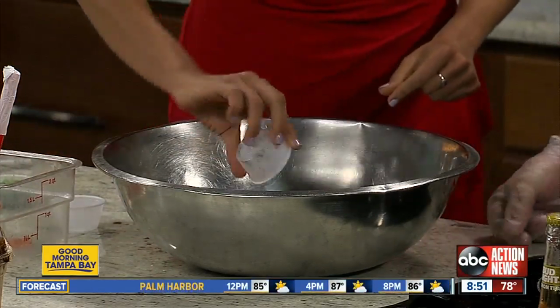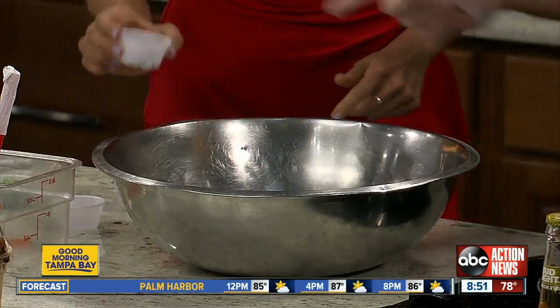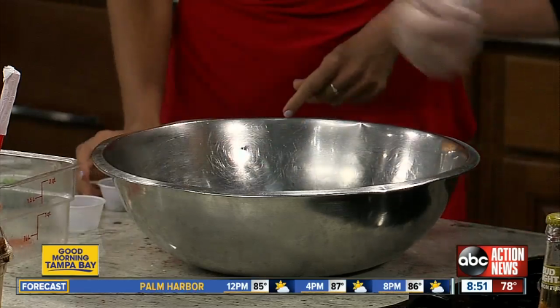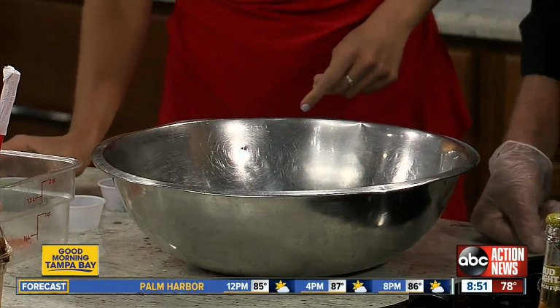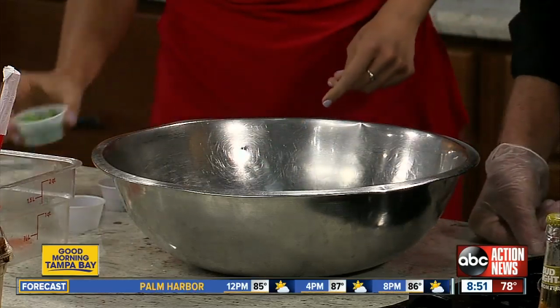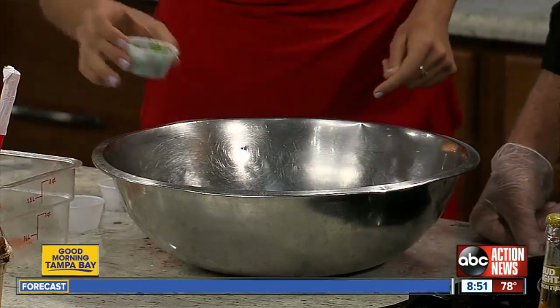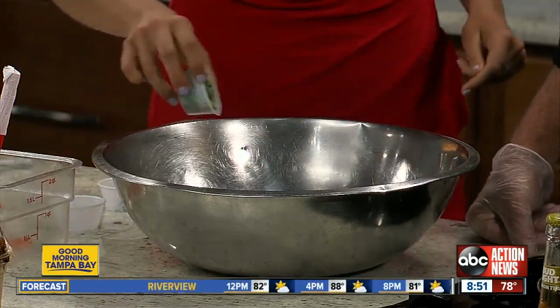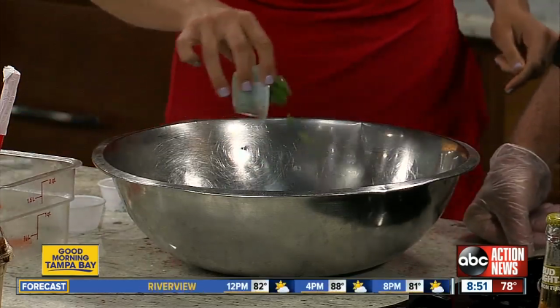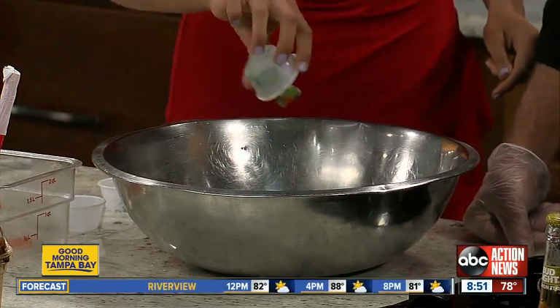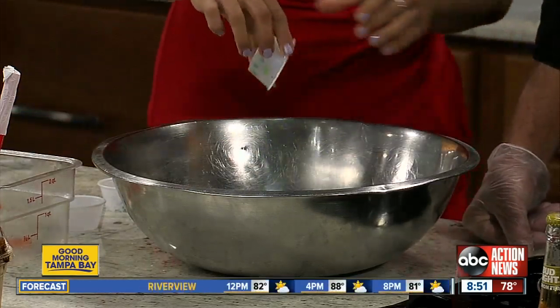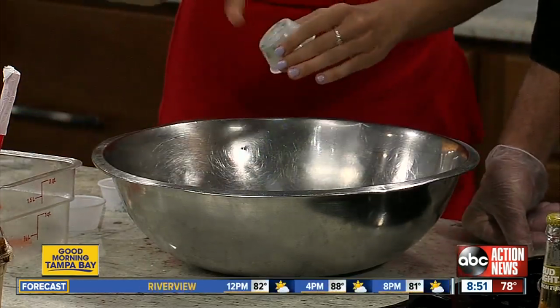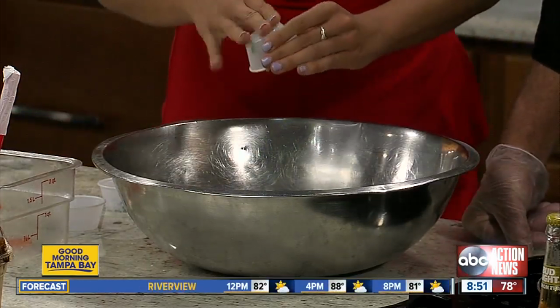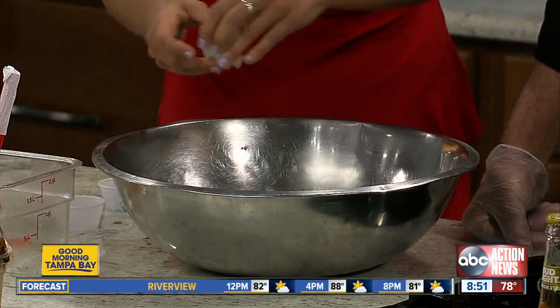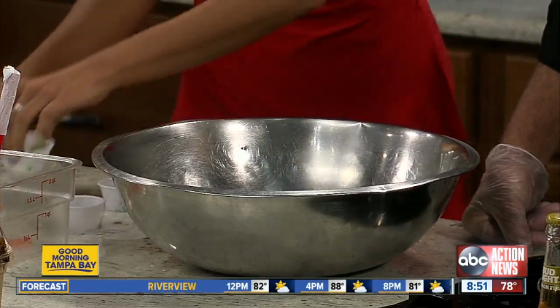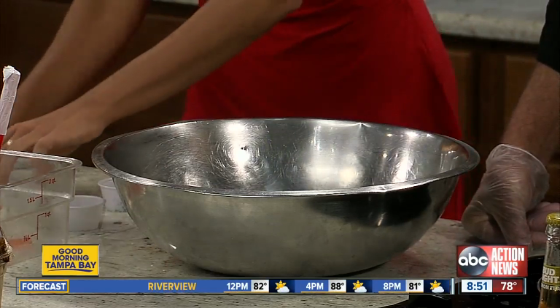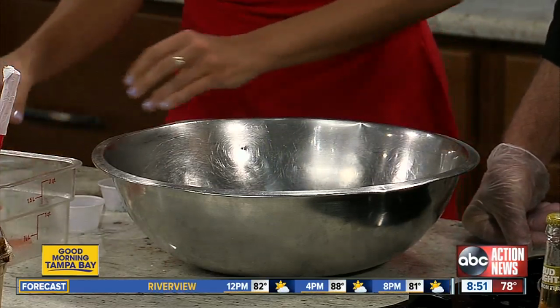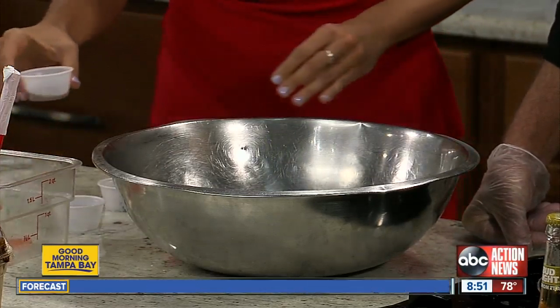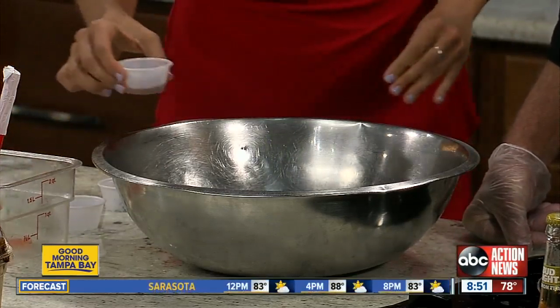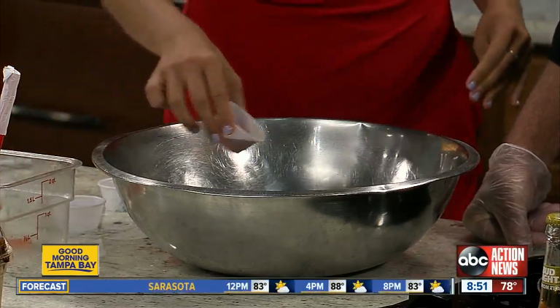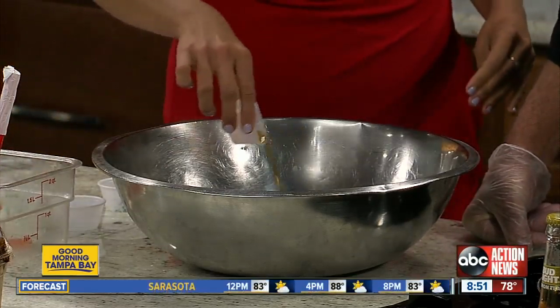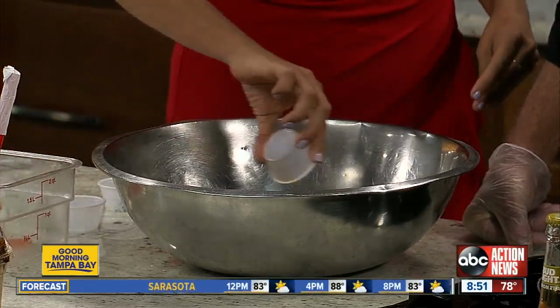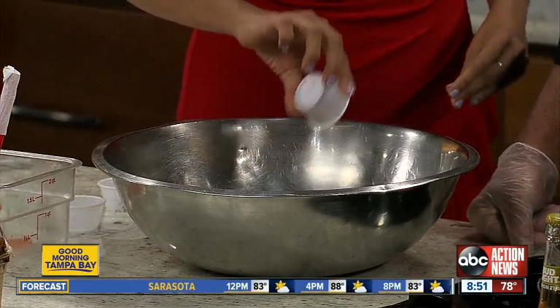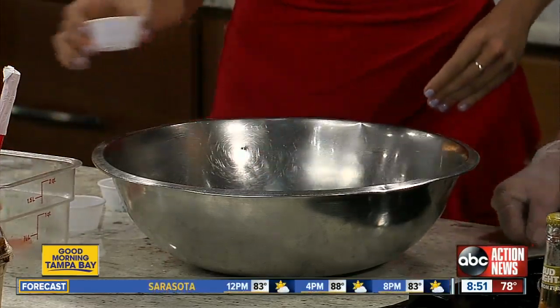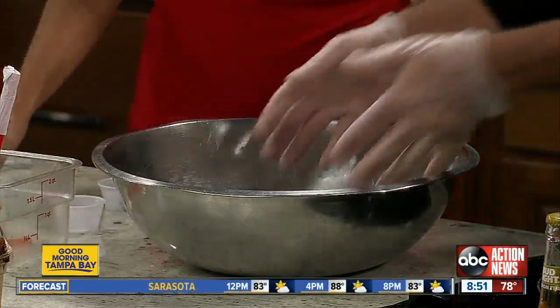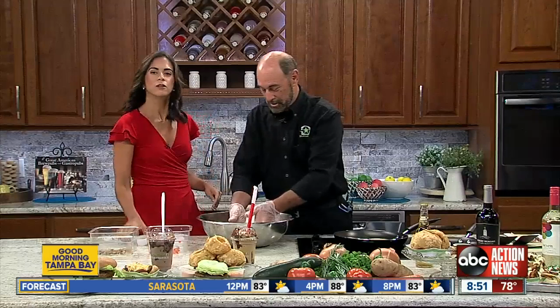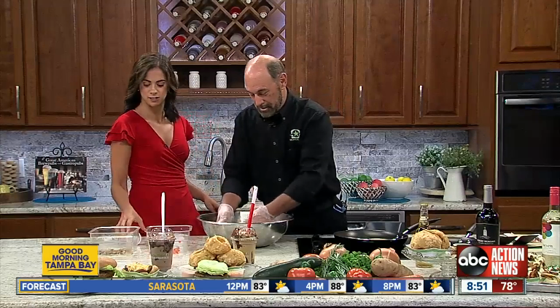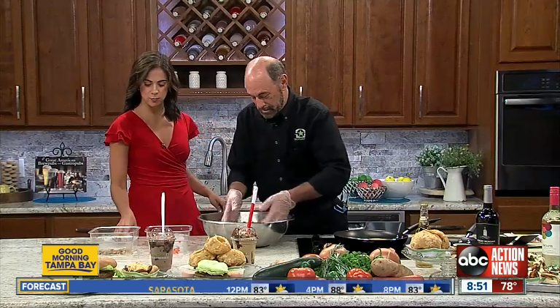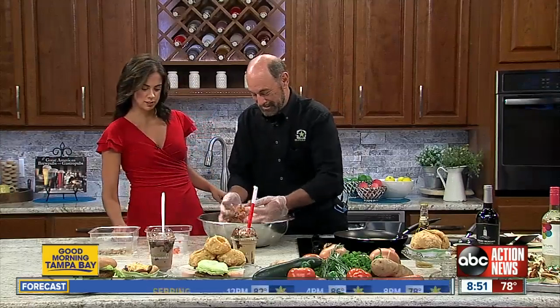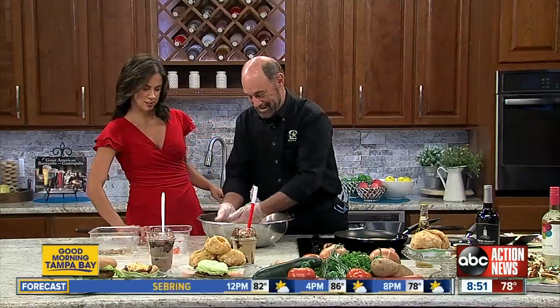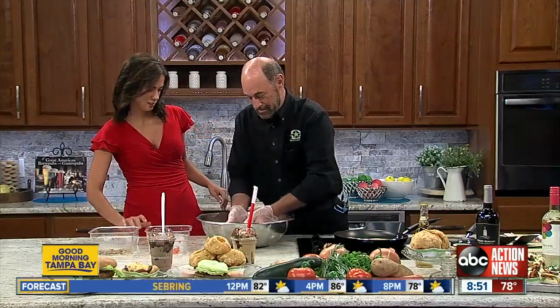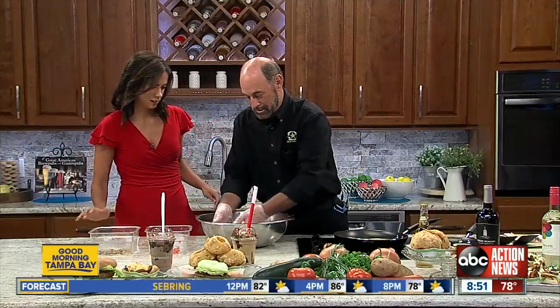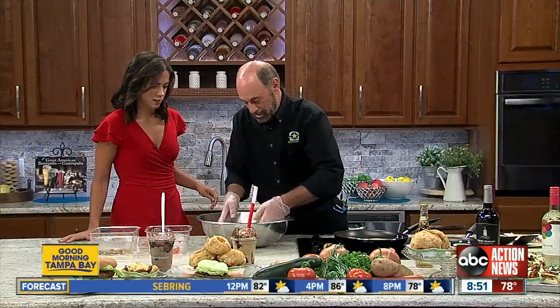Smells good. Then our jalapeno. Now is this going to be super spicy? No, it's not very spicy. And then malt vinegar. Once that's in, we're just going to mix it all up.